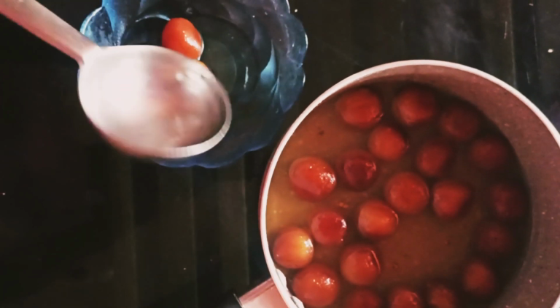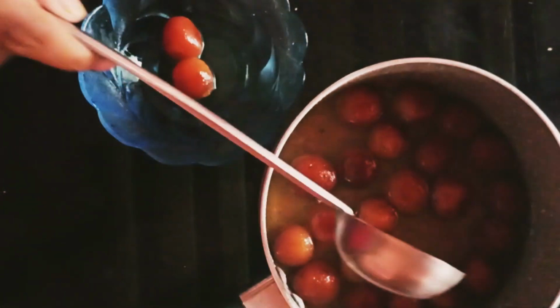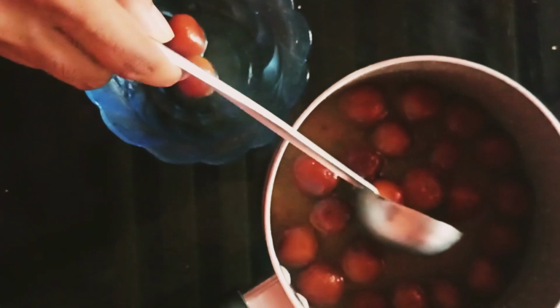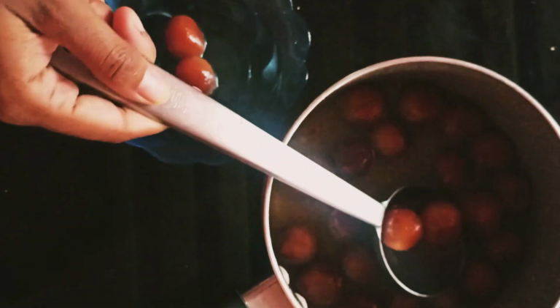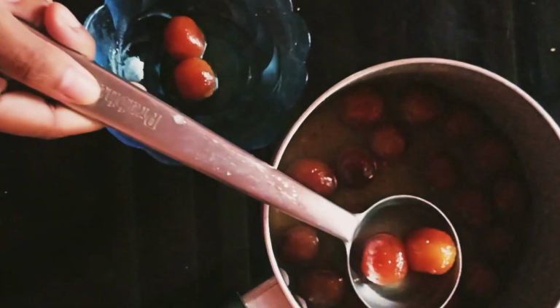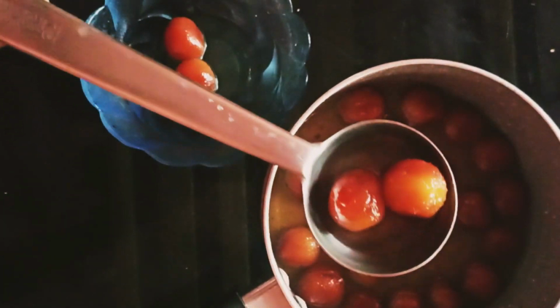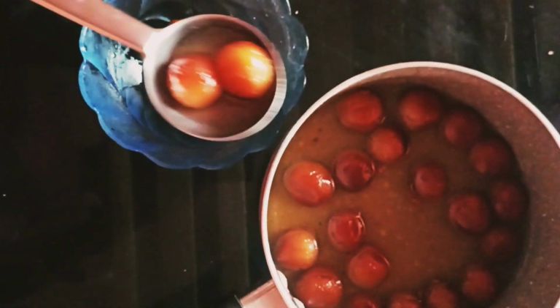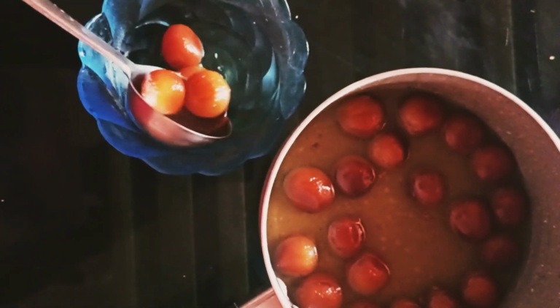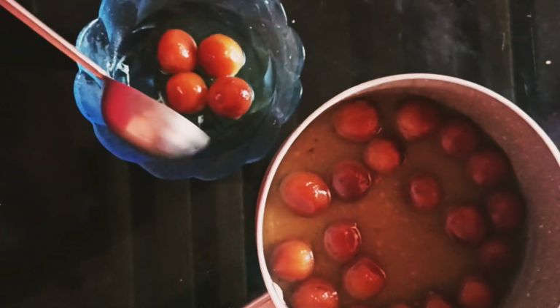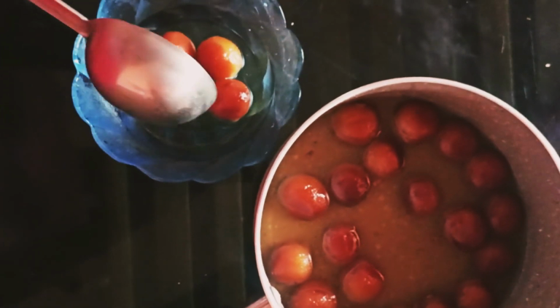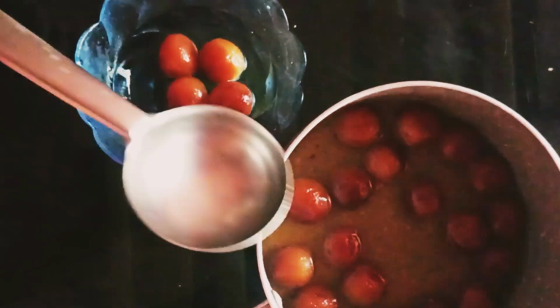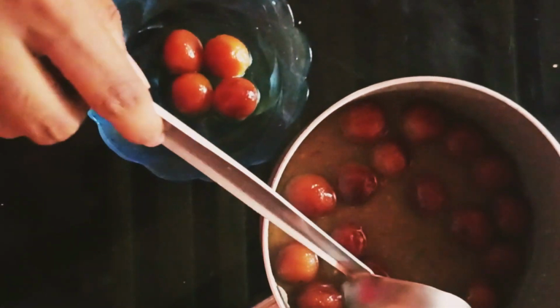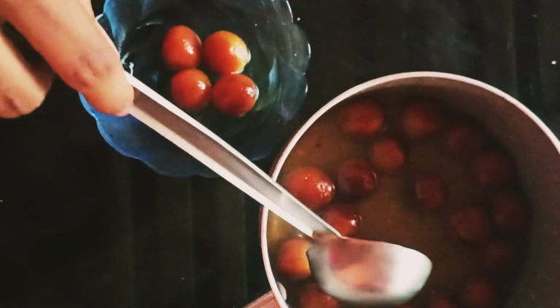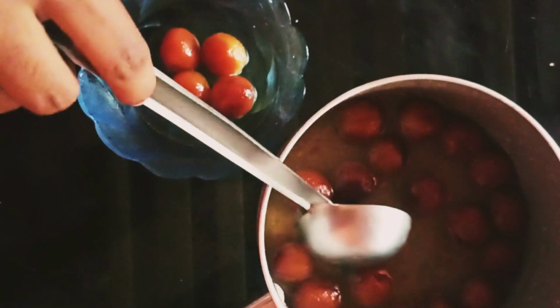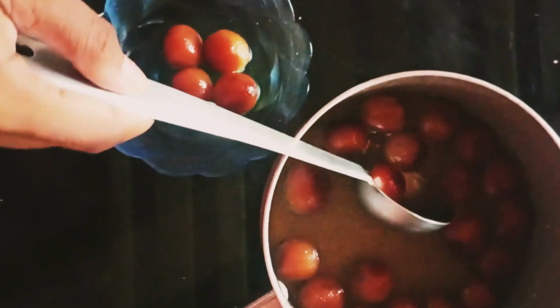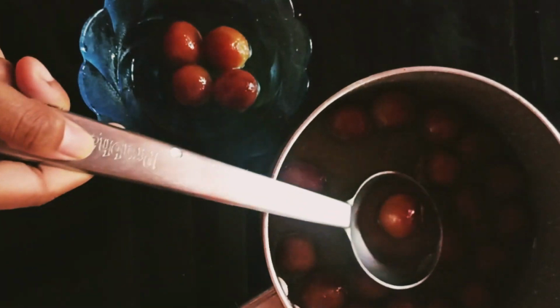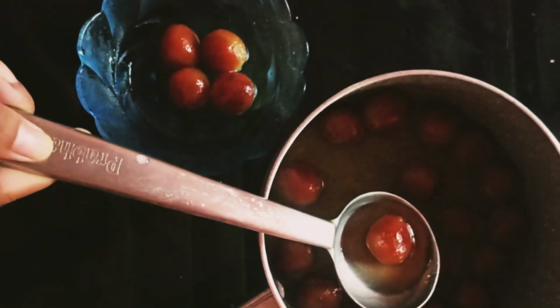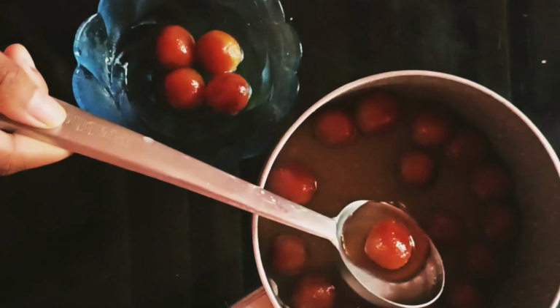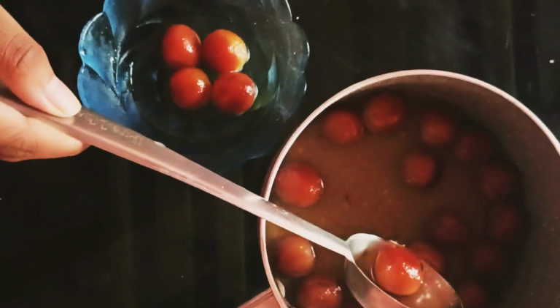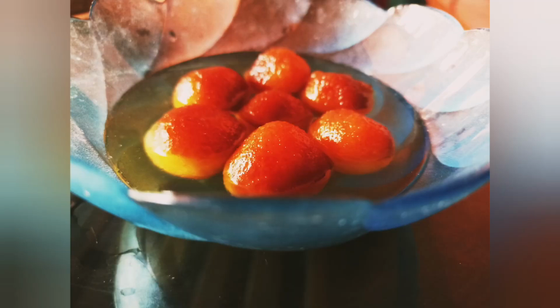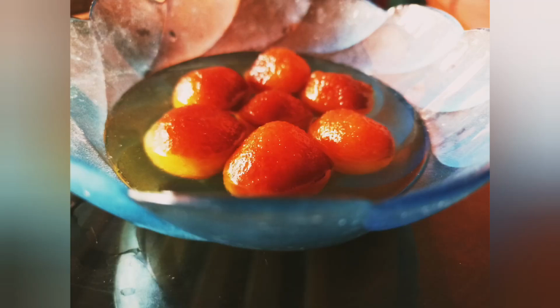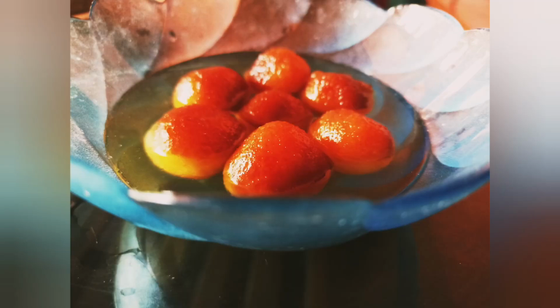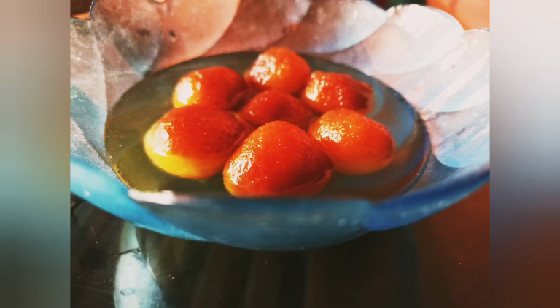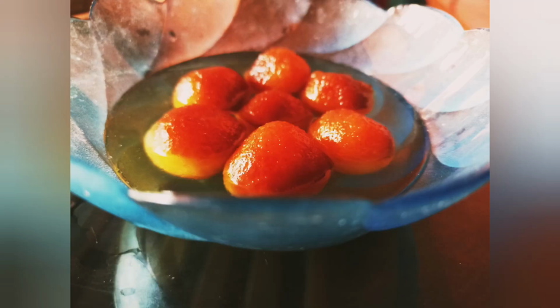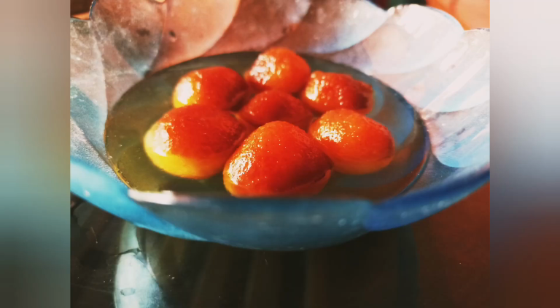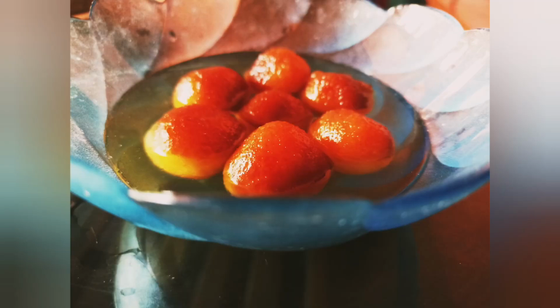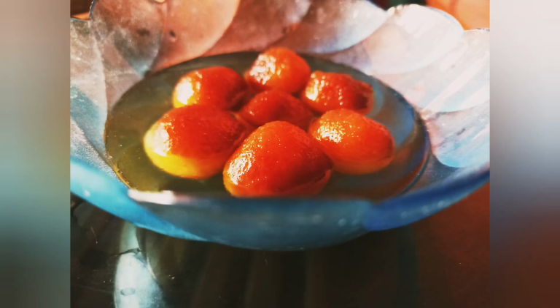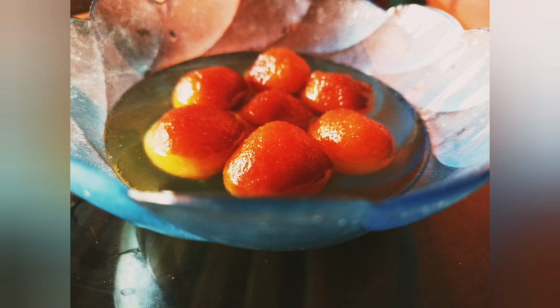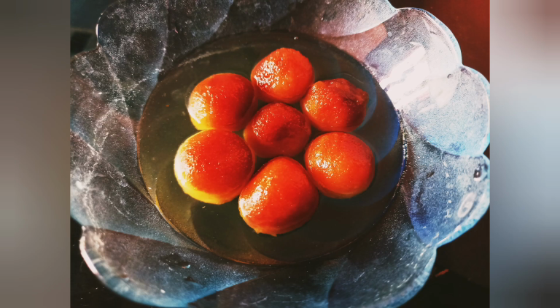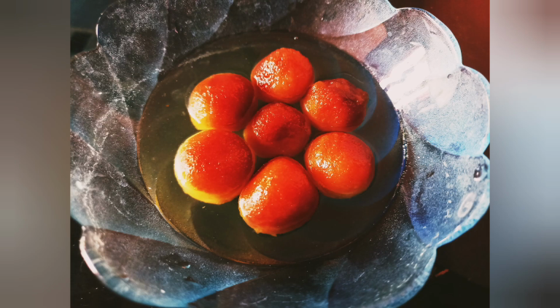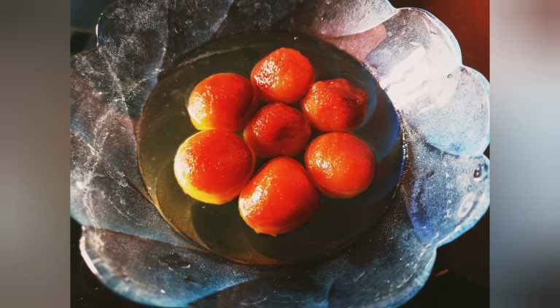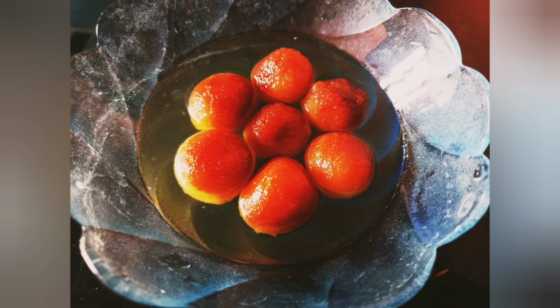It is very tasty and very soft. If you like the original gulab jamu, you can do it with bread — you can do it instantly. Thank you.